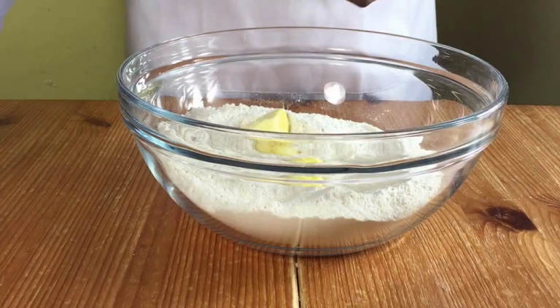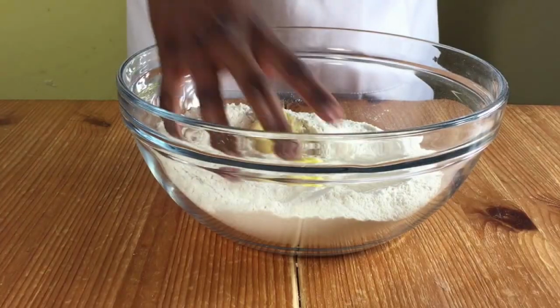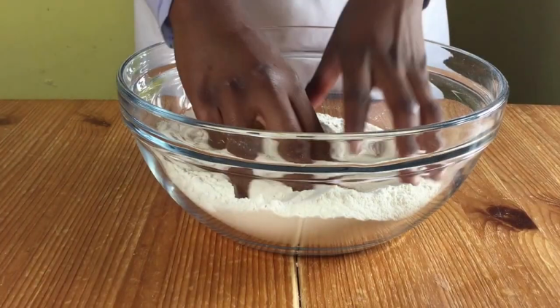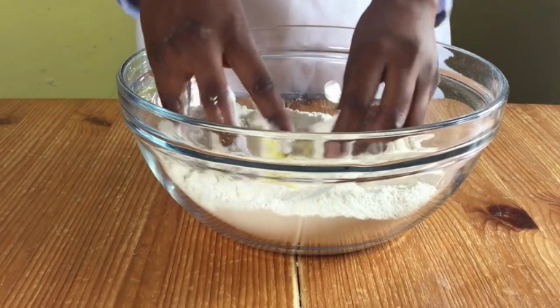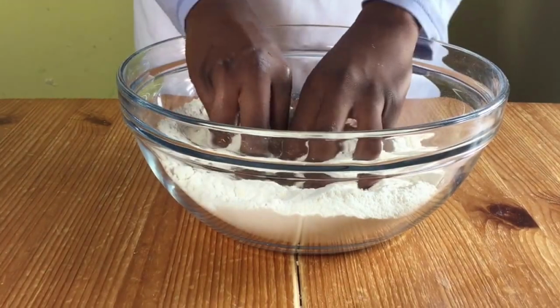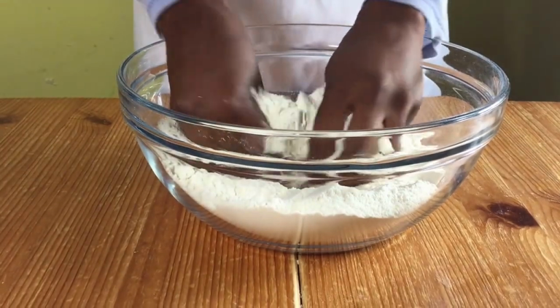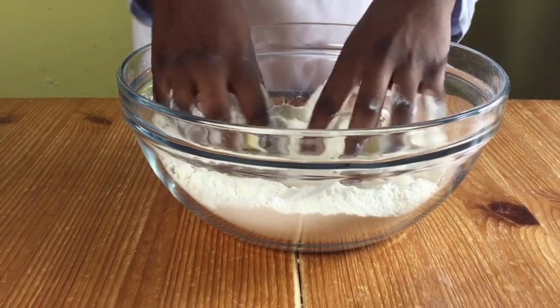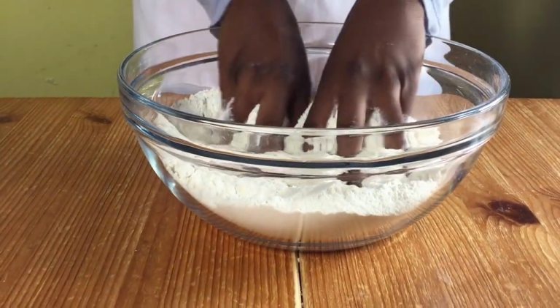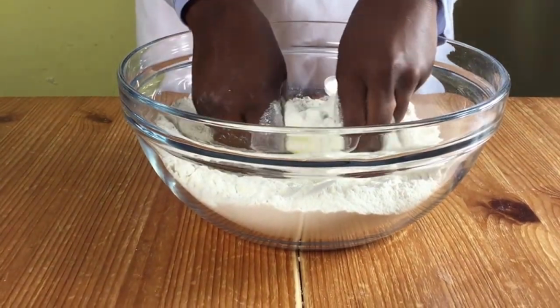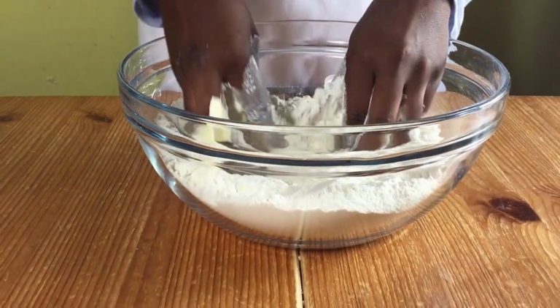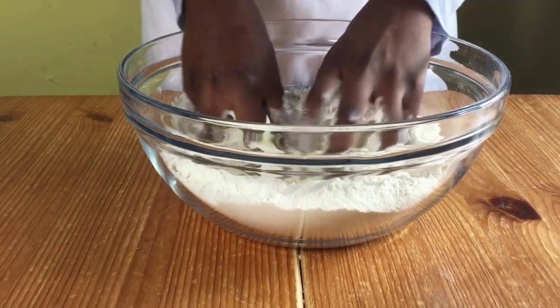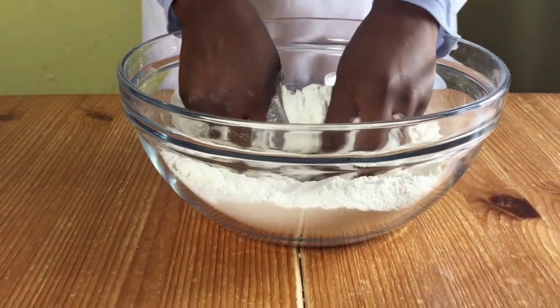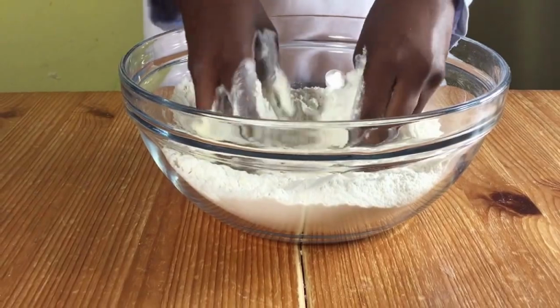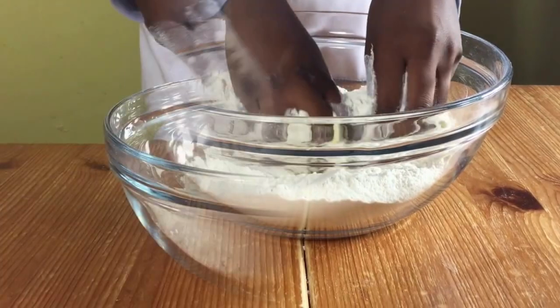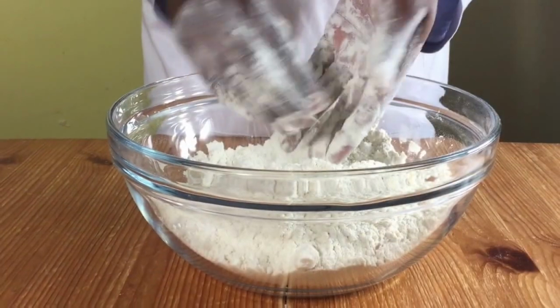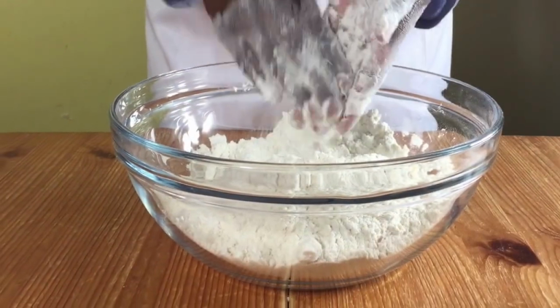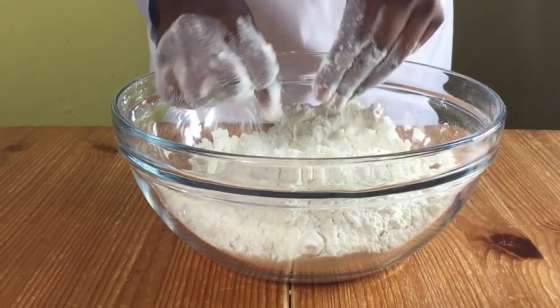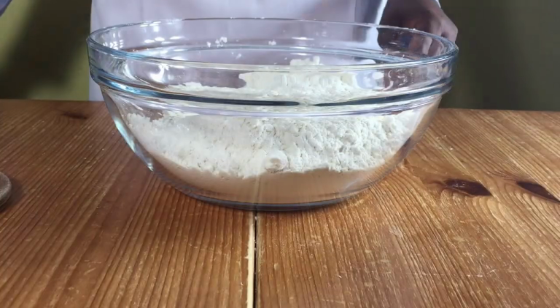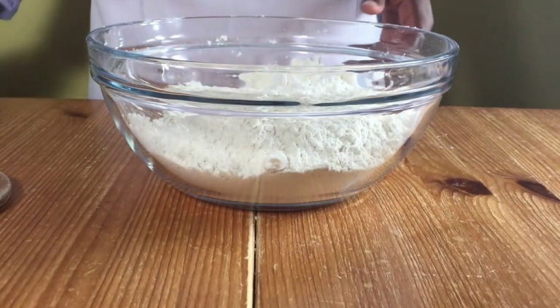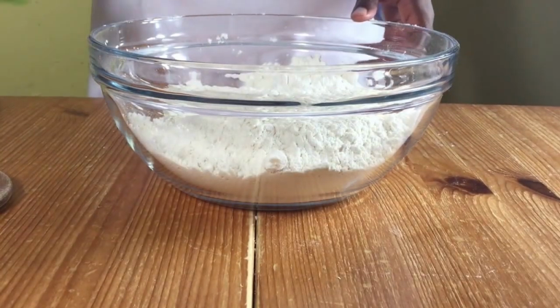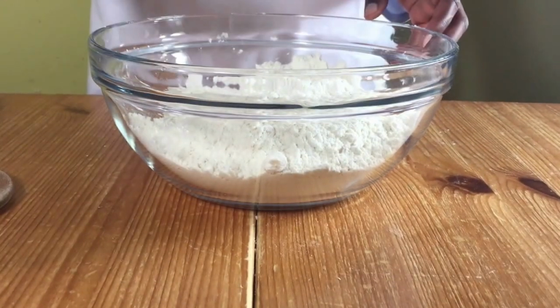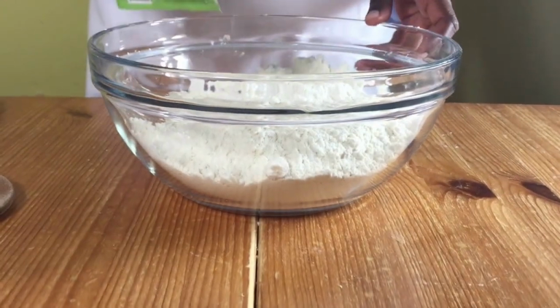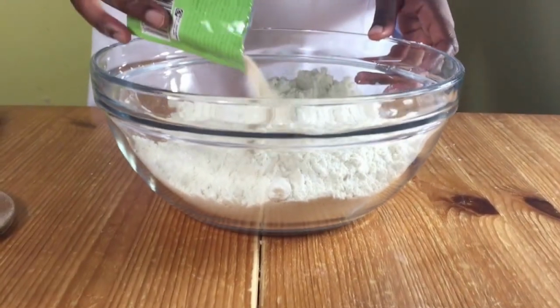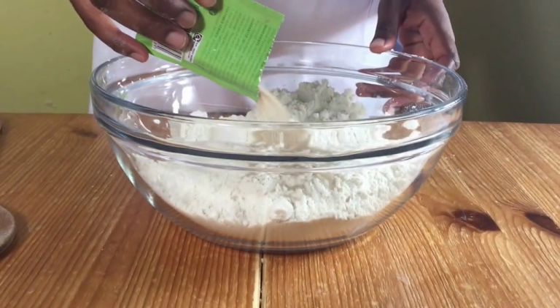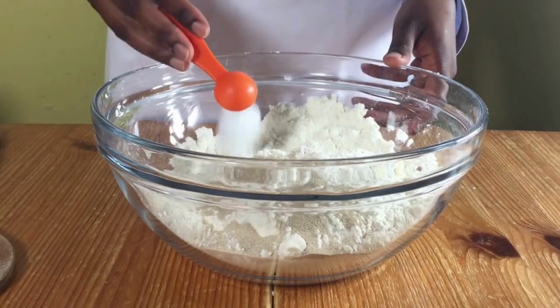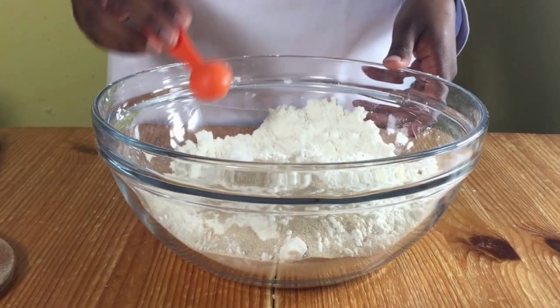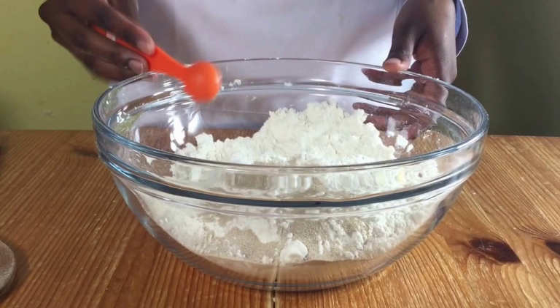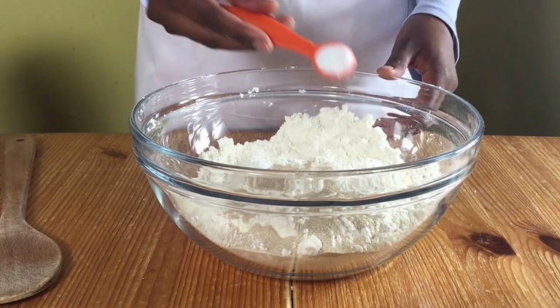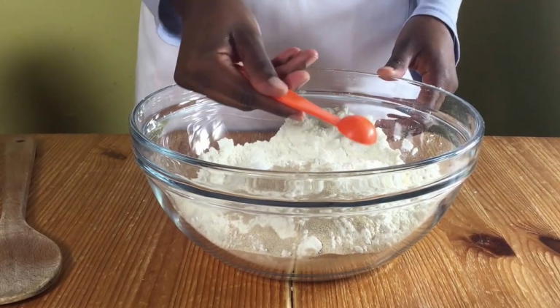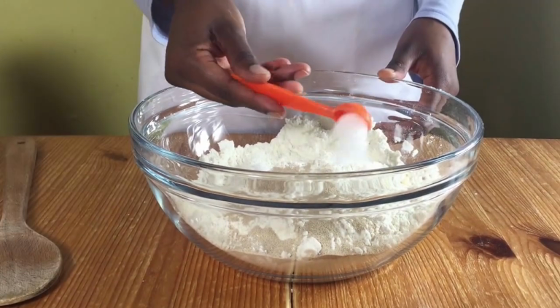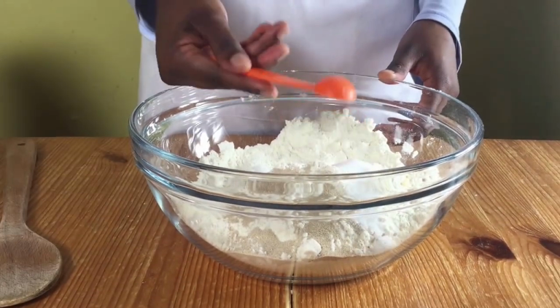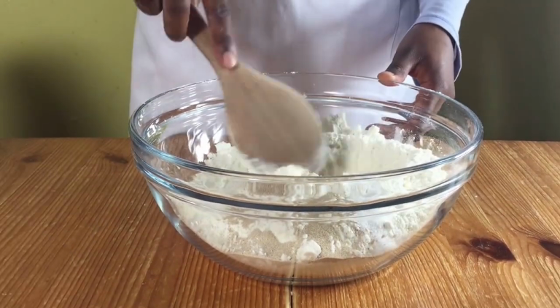In a bowl of flour, add in your butter and rub in with your hands until the butter is all rubbed in. Then add in your yeast, salt, and sugar and mix.